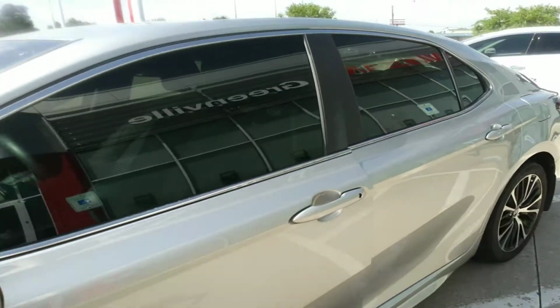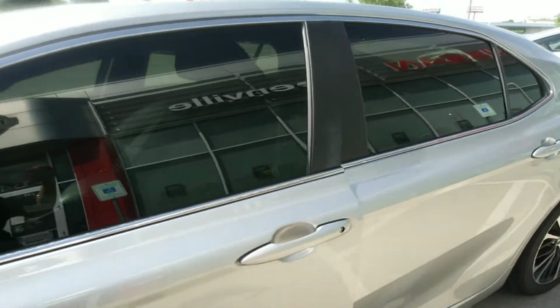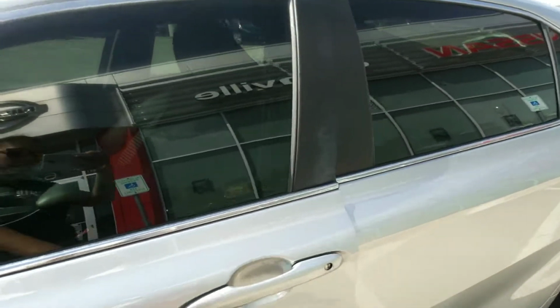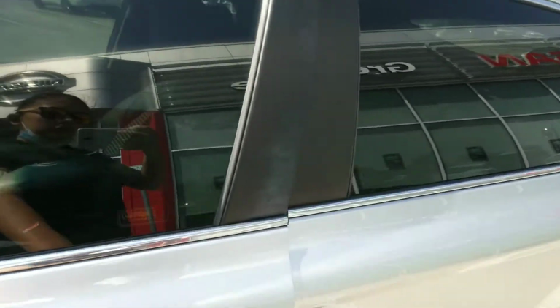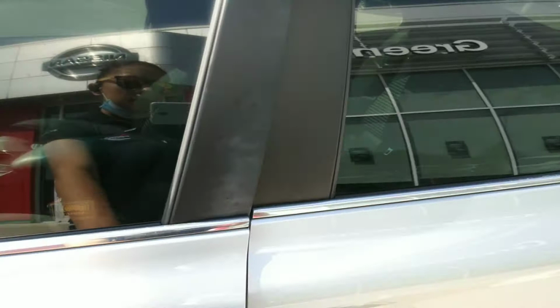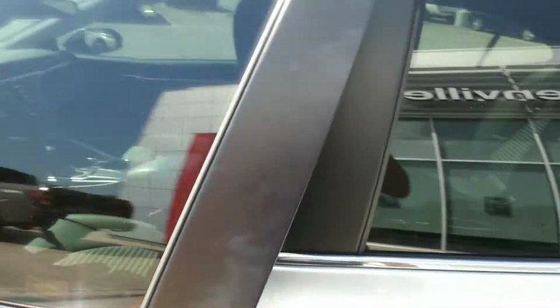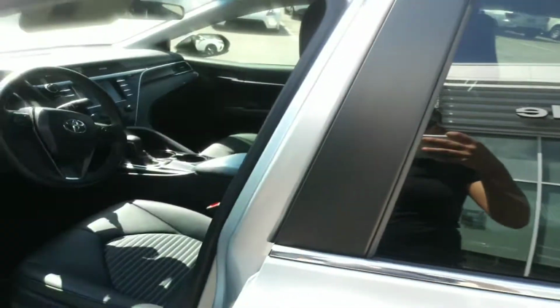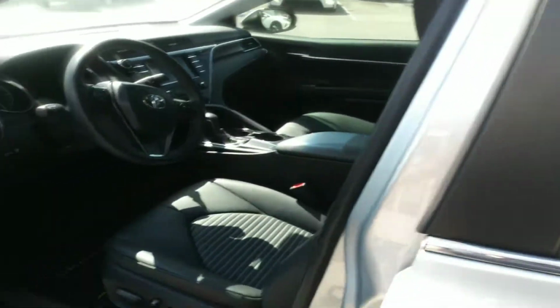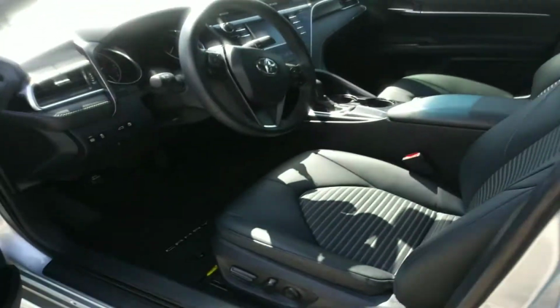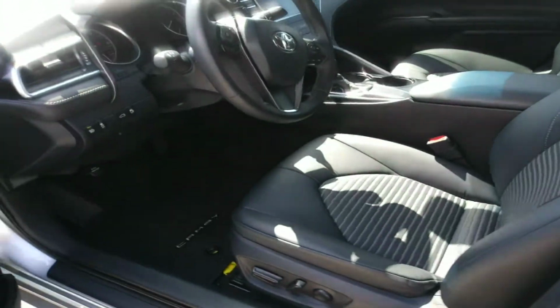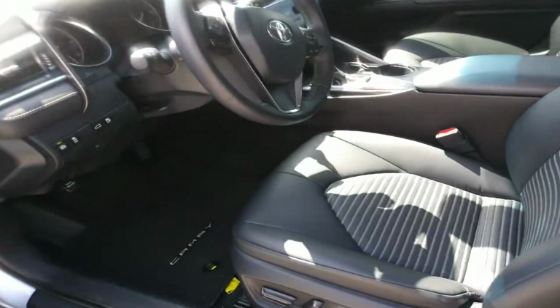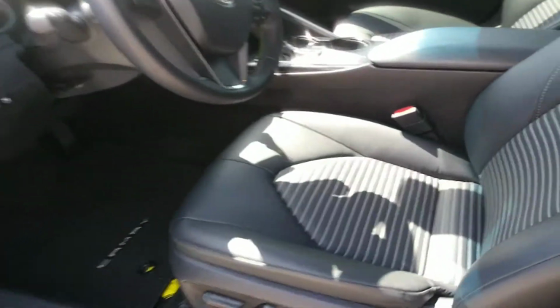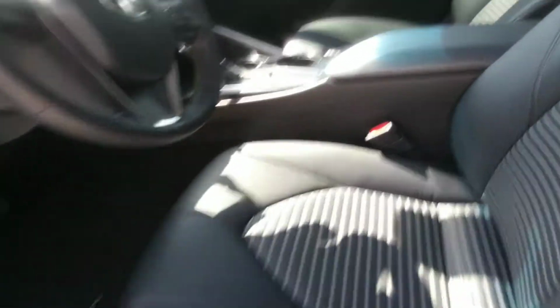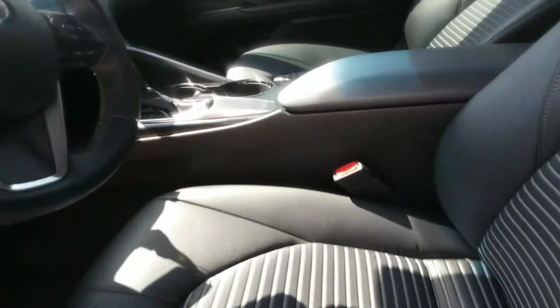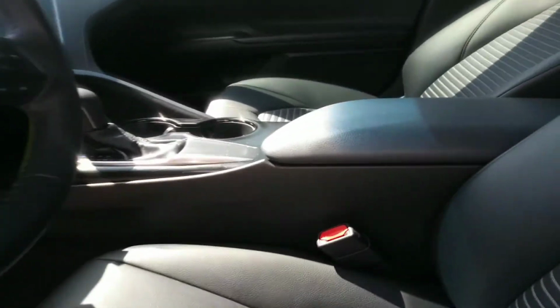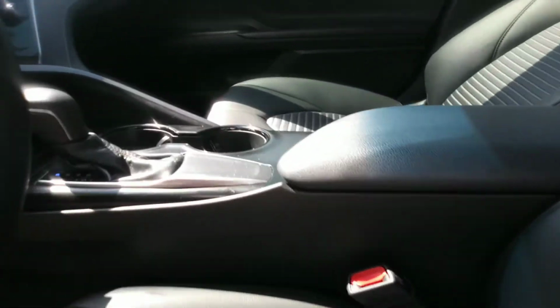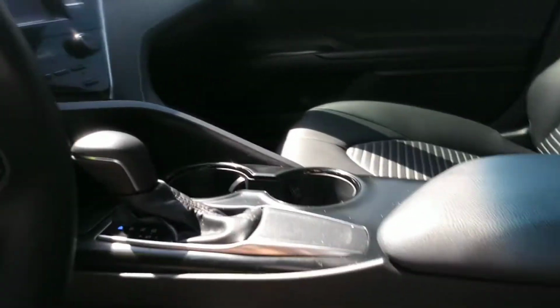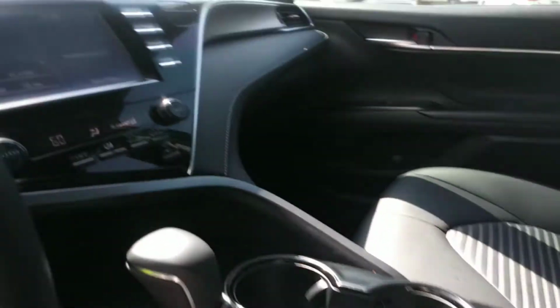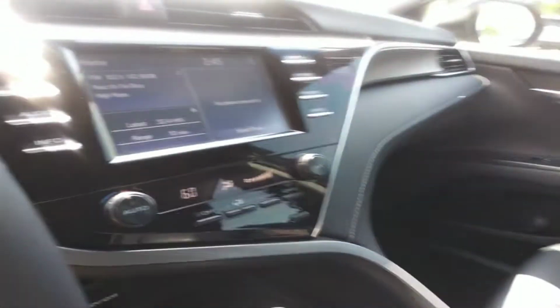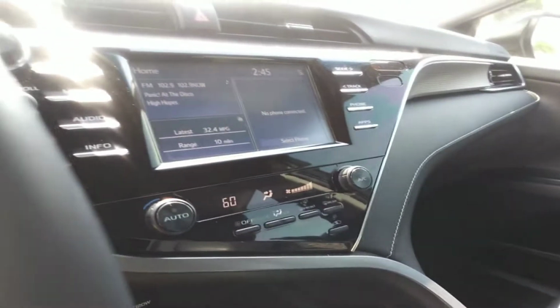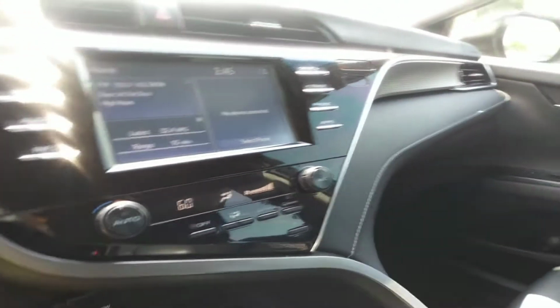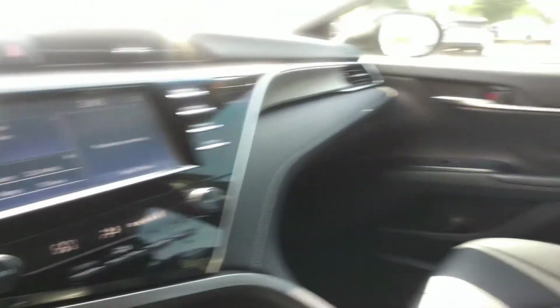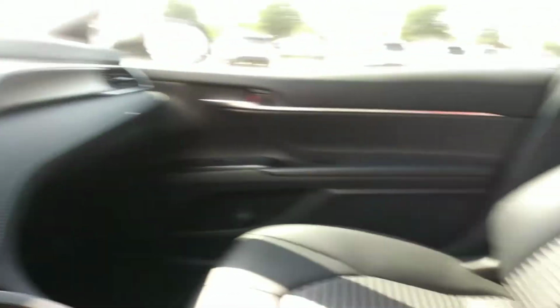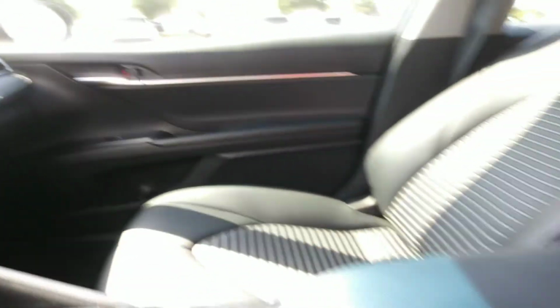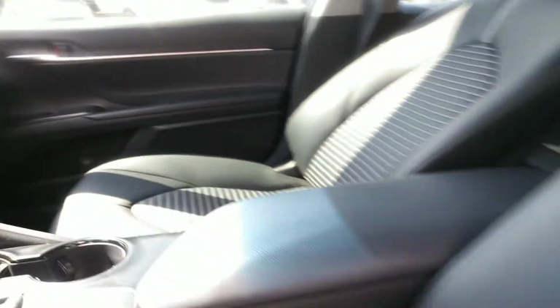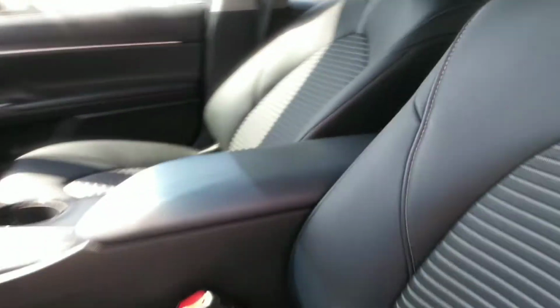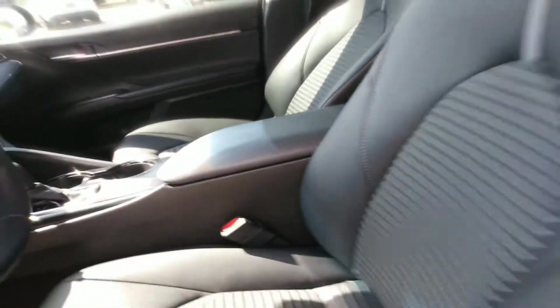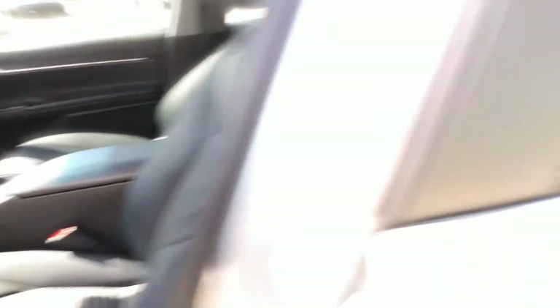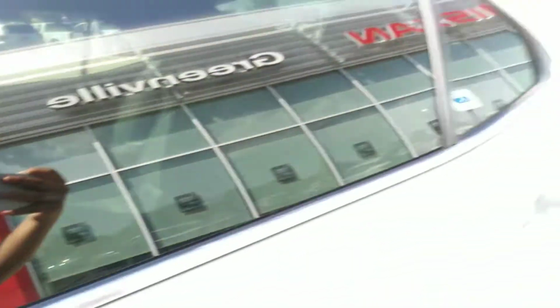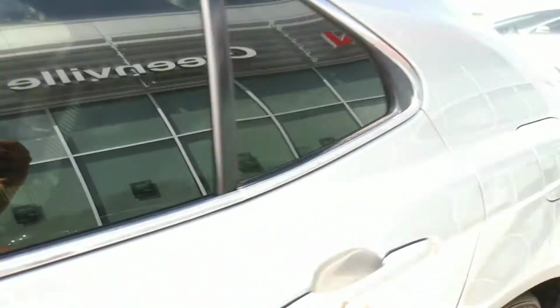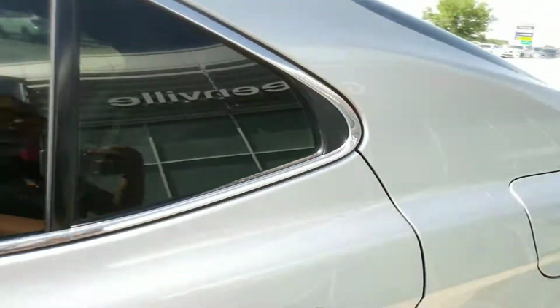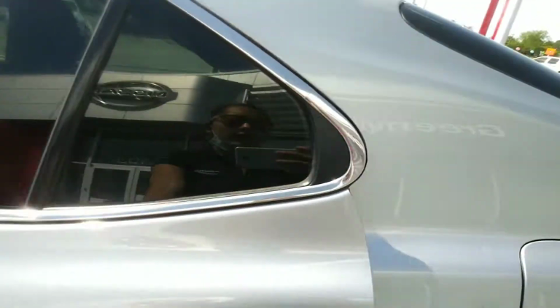On the inside, we do have those cleaner seats, touchscreen display, centralized heating and air. In the back seat, we have very spacious room.